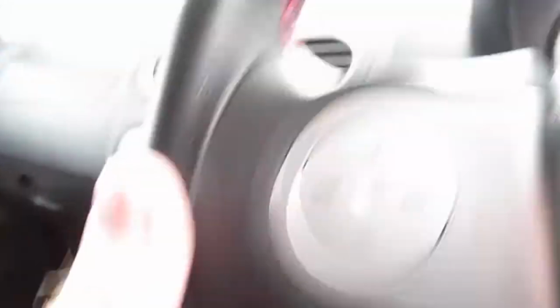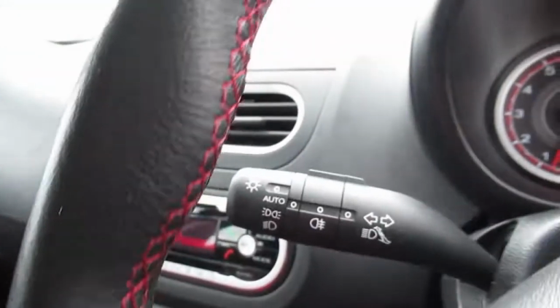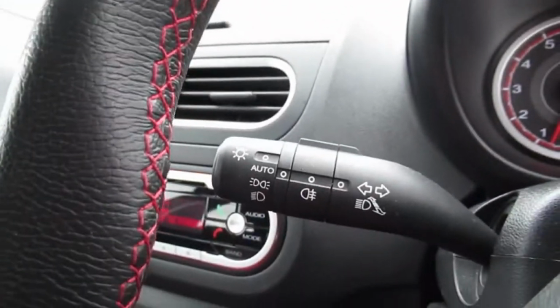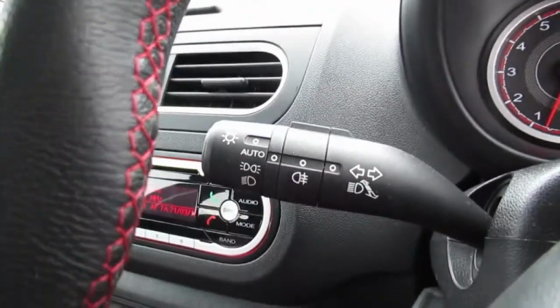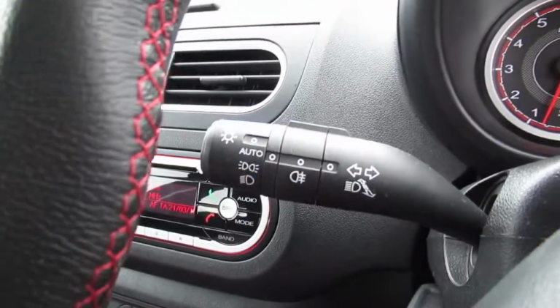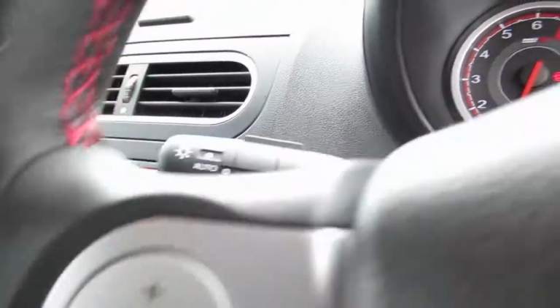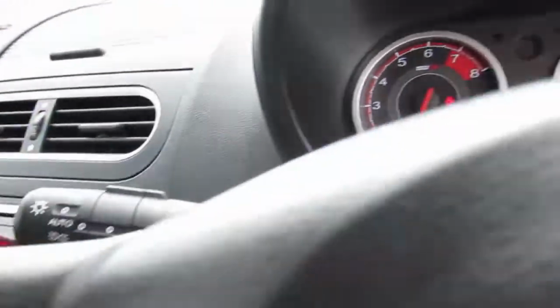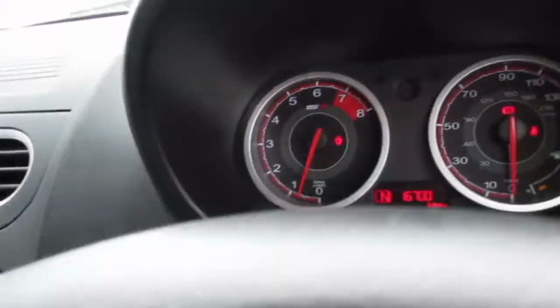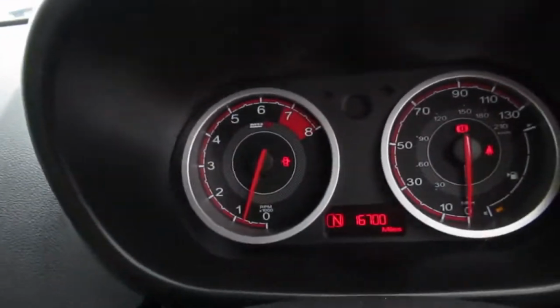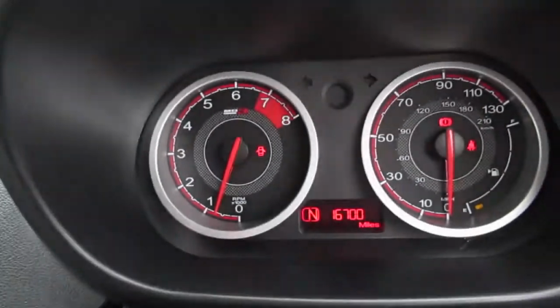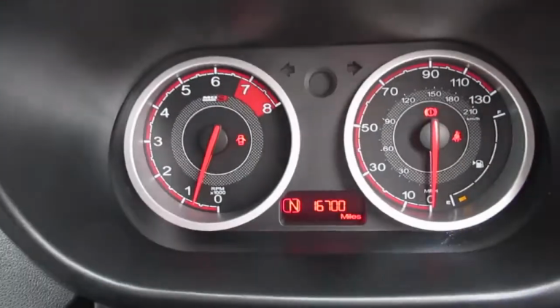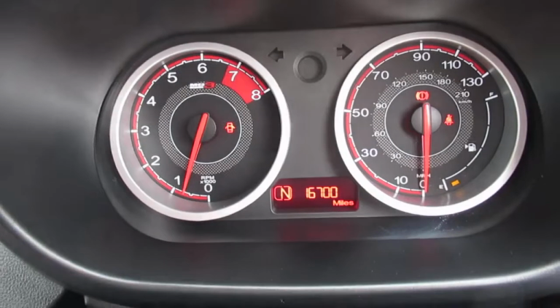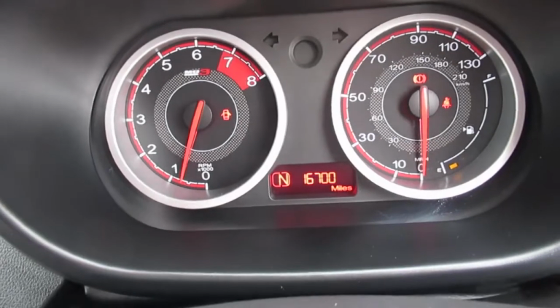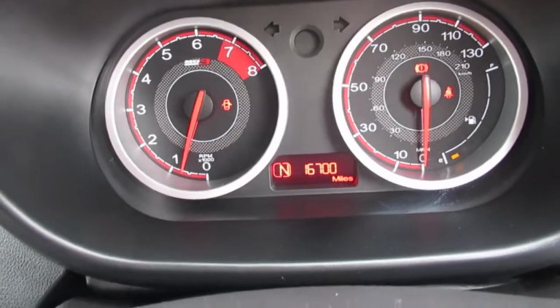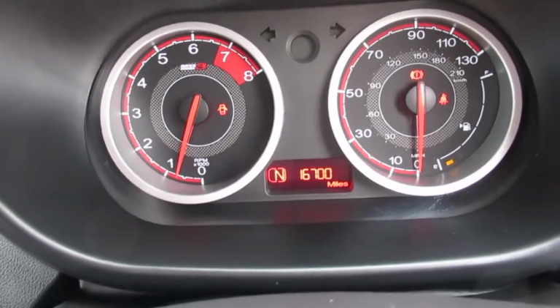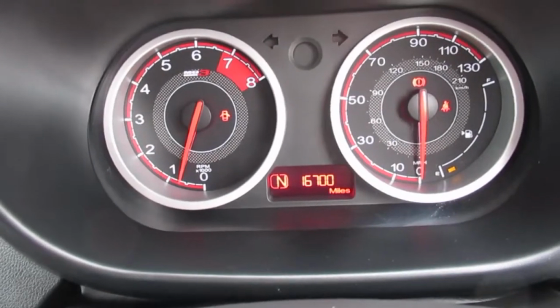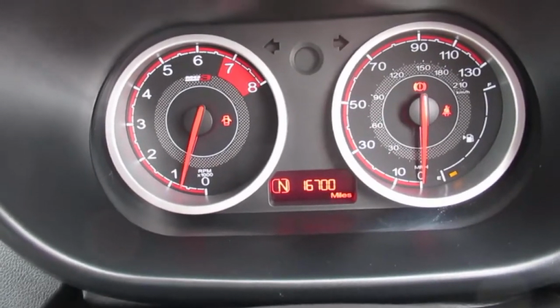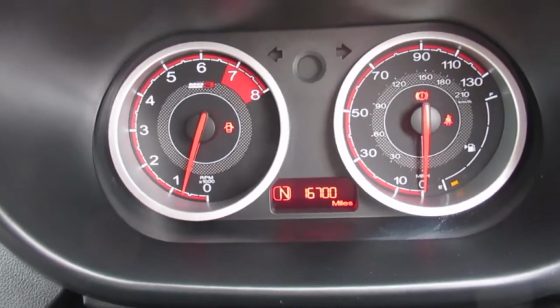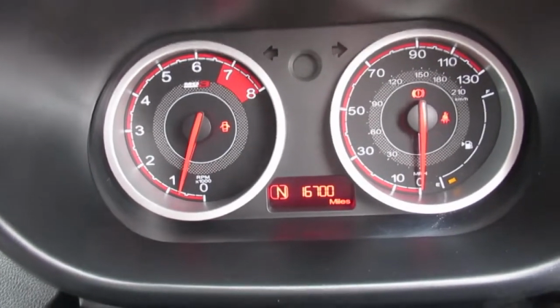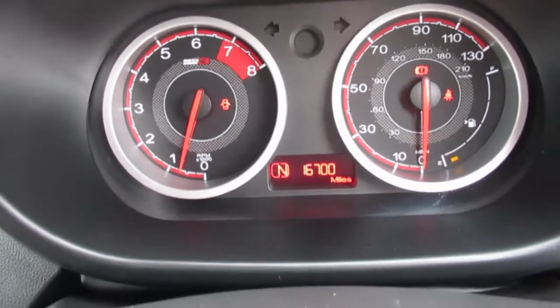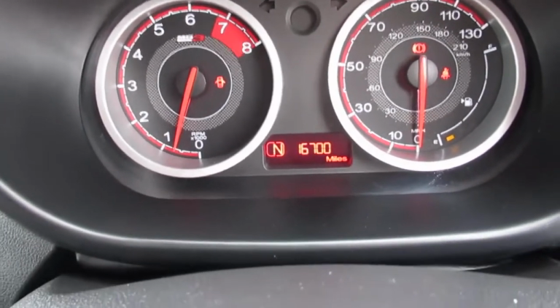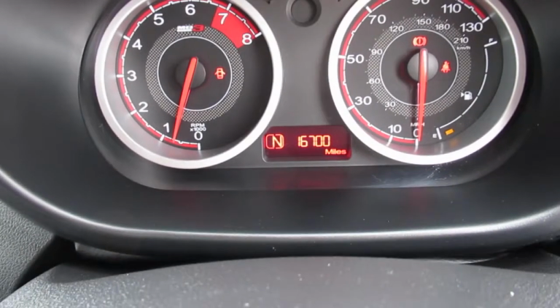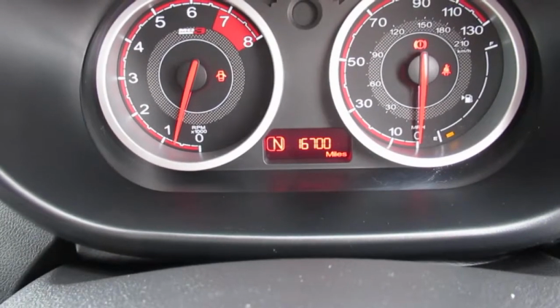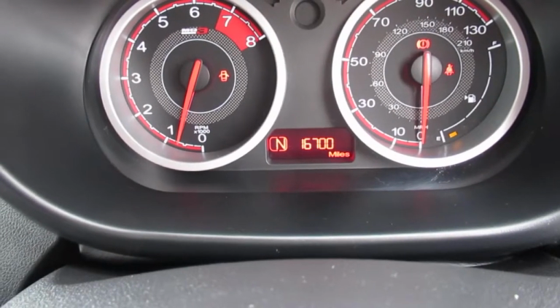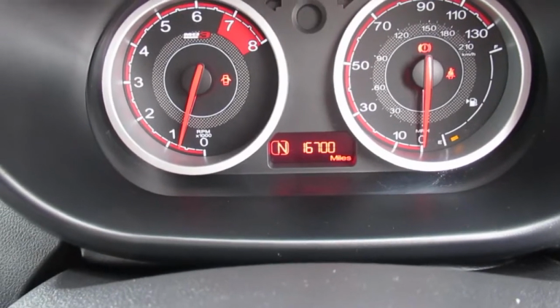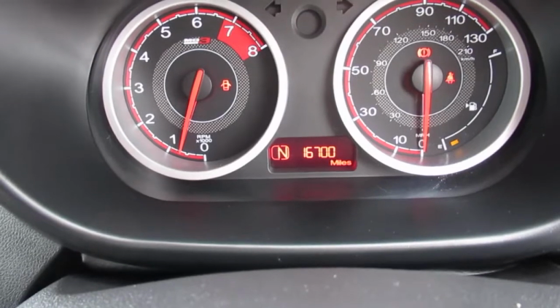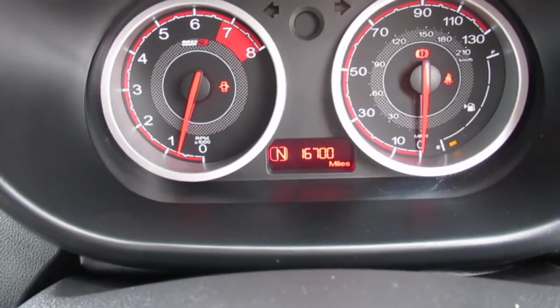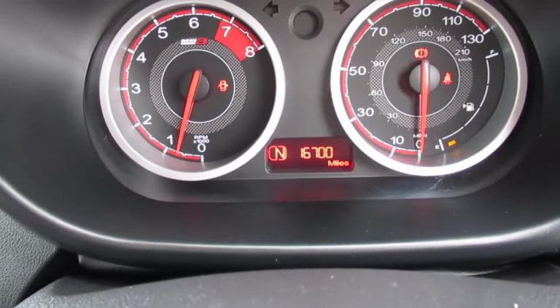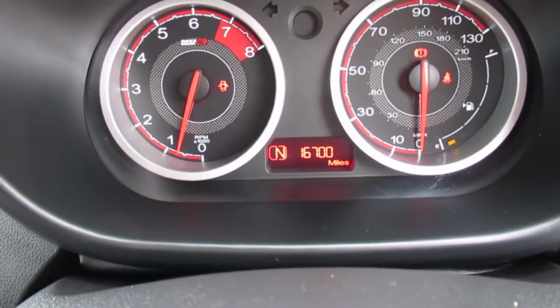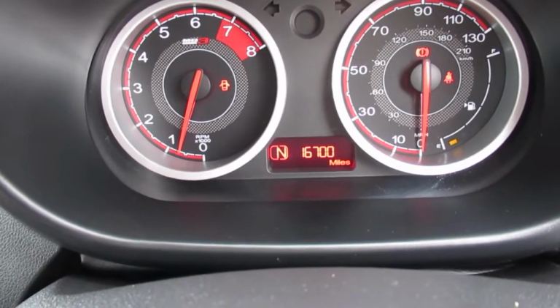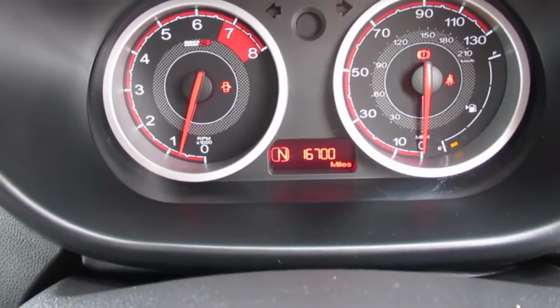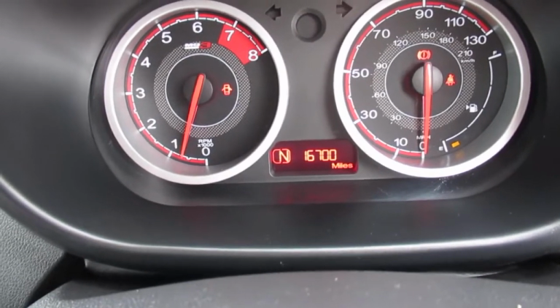You get auto lights. On the dashboard there are two clocks — a rev counter and a speedo. You can also see the vehicle has covered 16,700 miles.